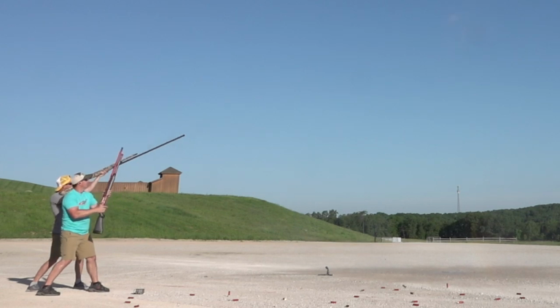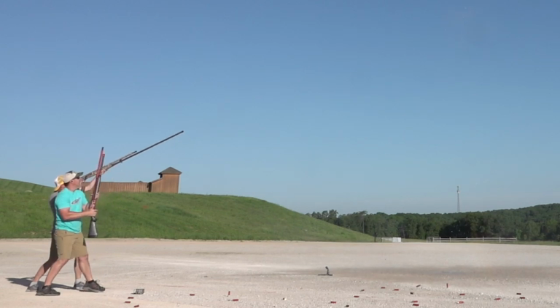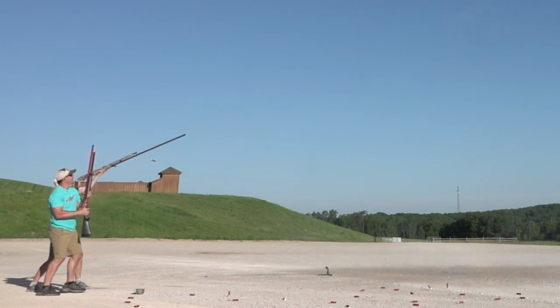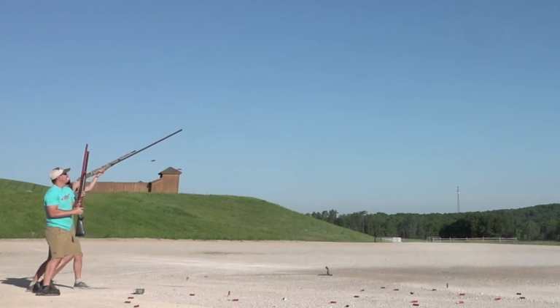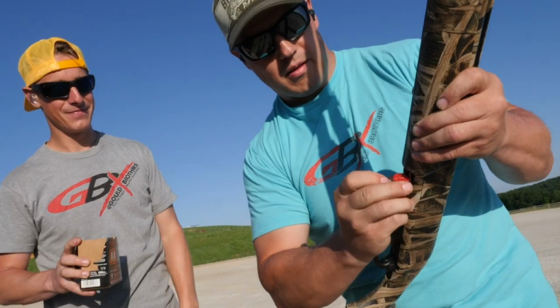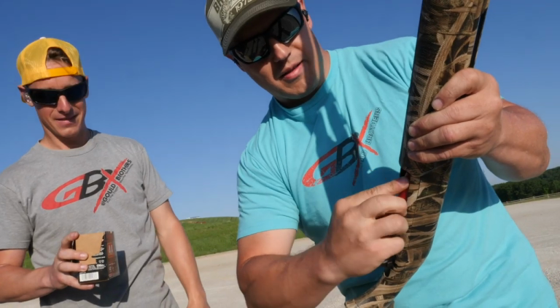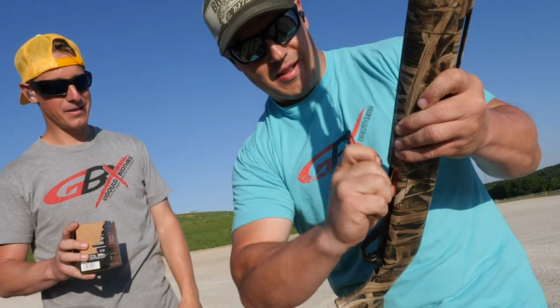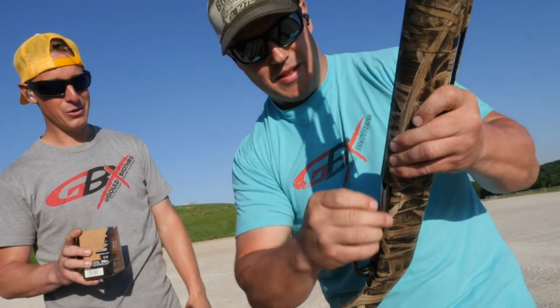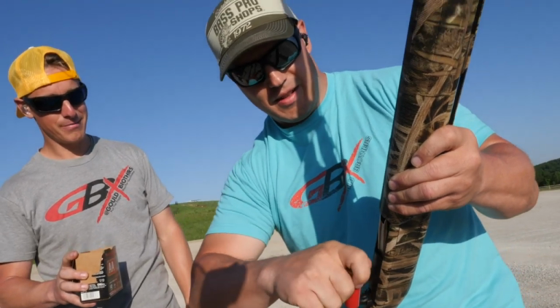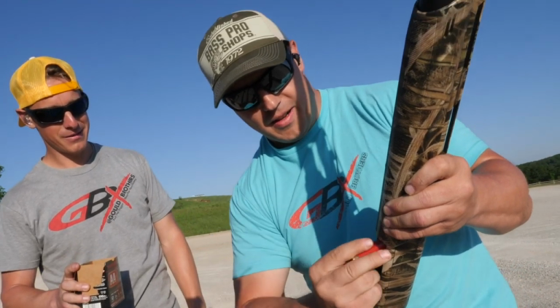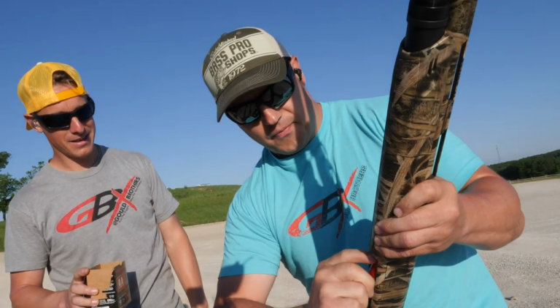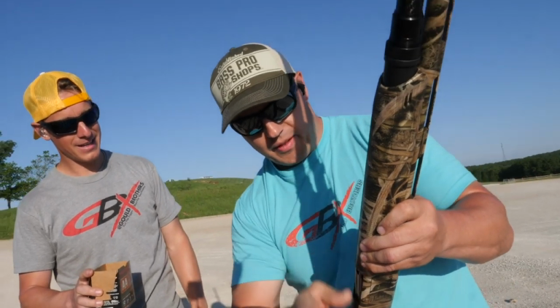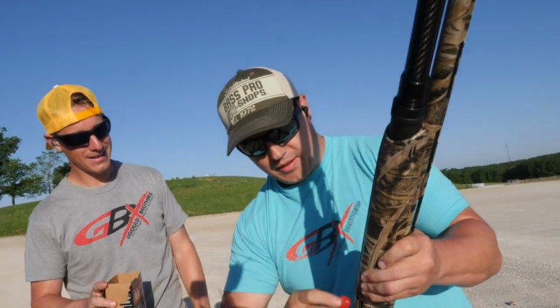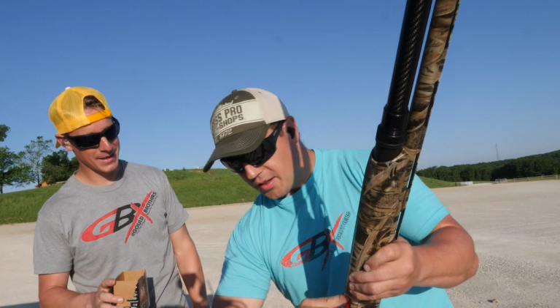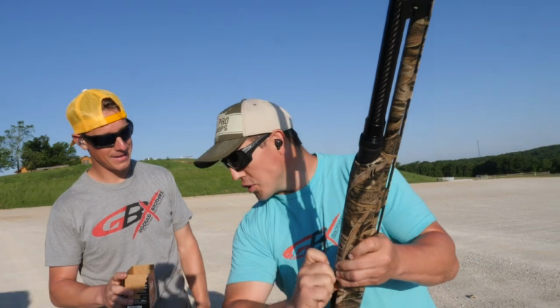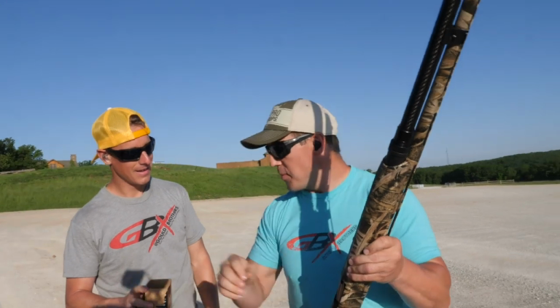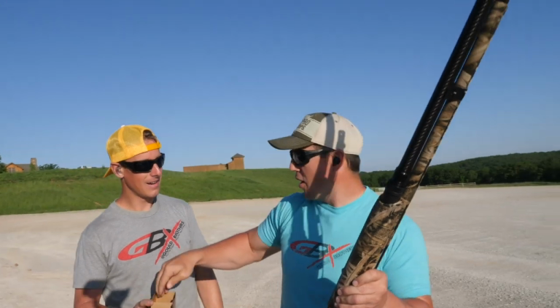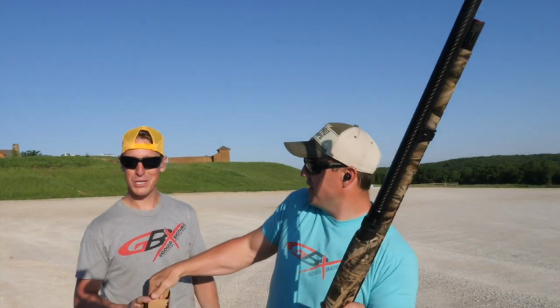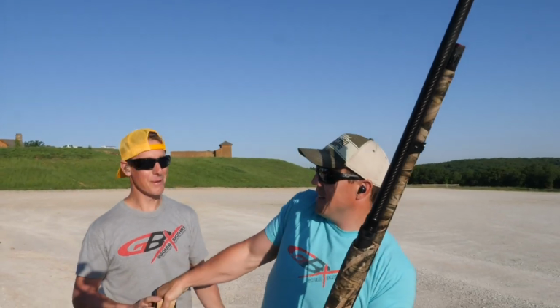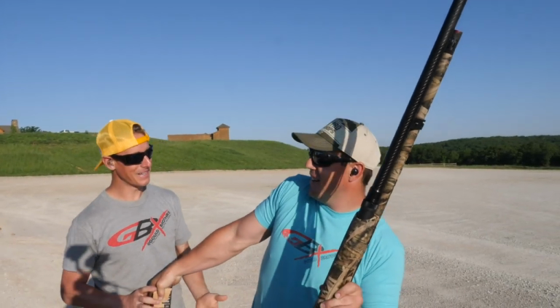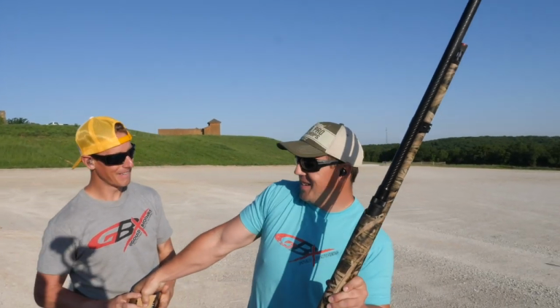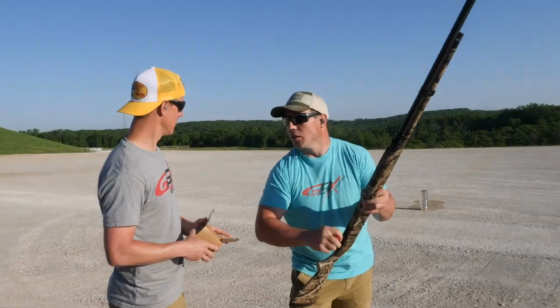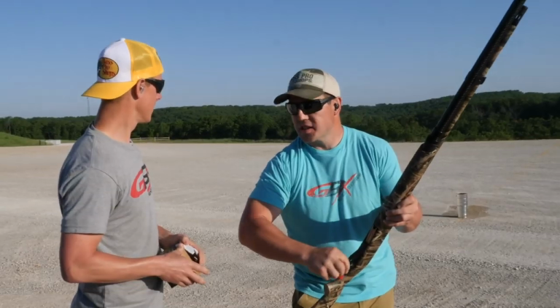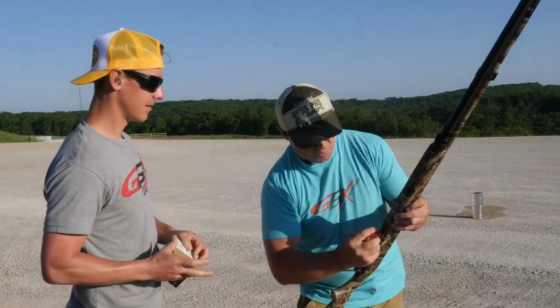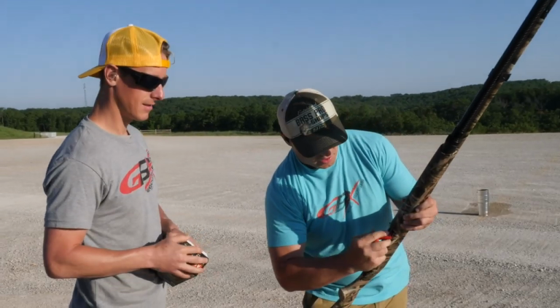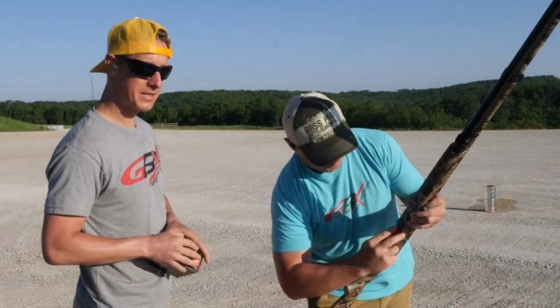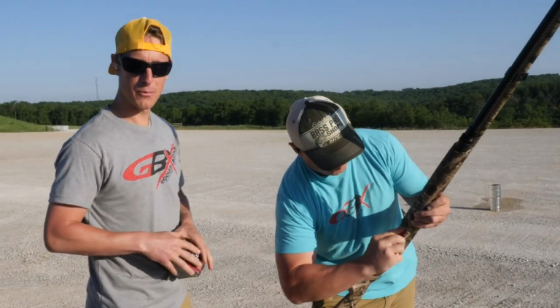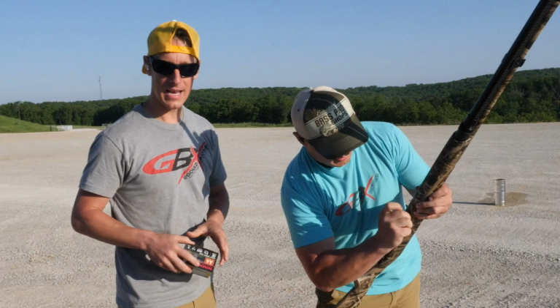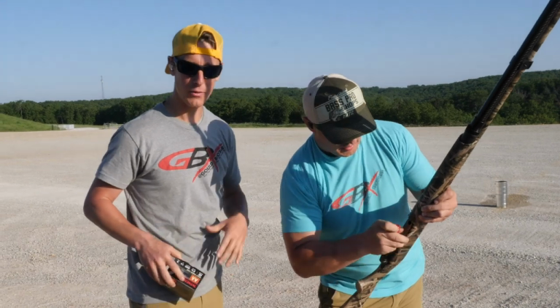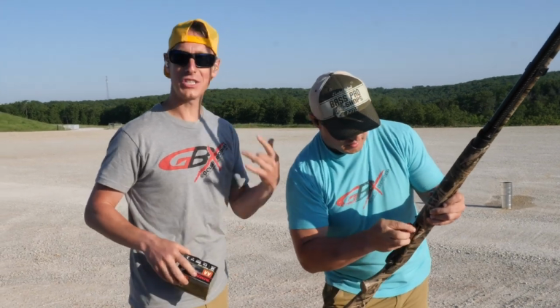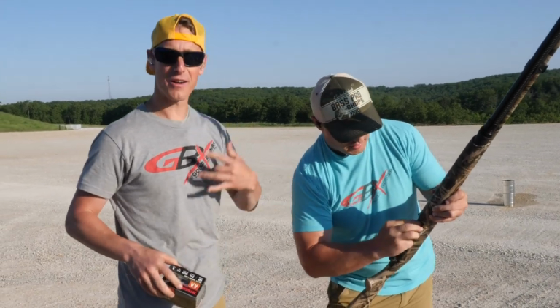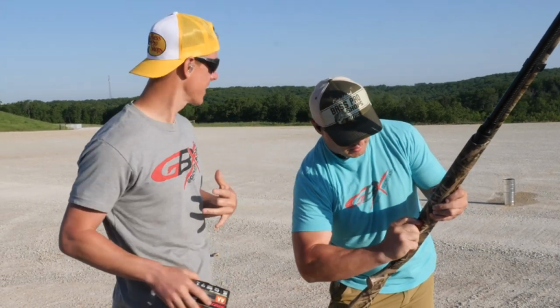Aaron's going to go first. Just keep stalling — I'm just rambling here. Longest can wins, right? Longest can wins after we've each shot our cans.